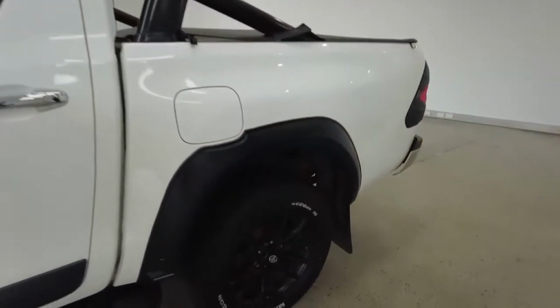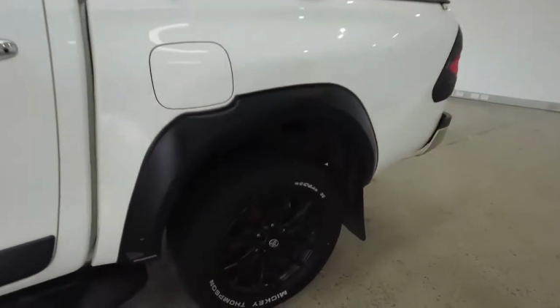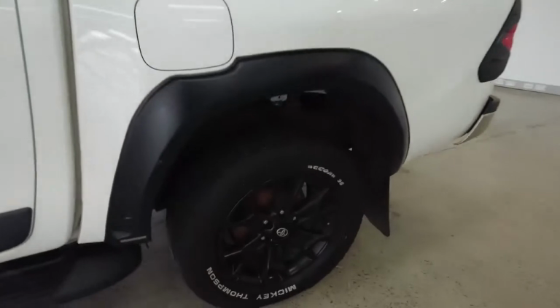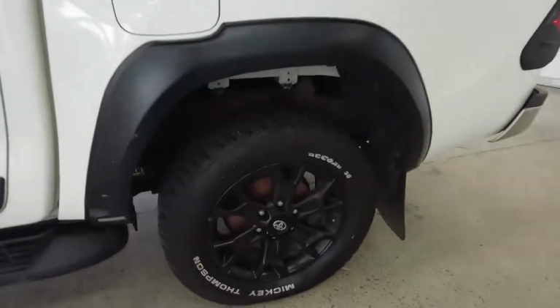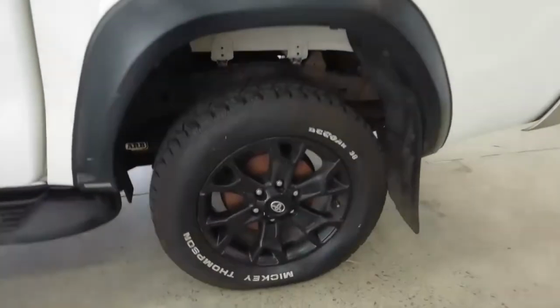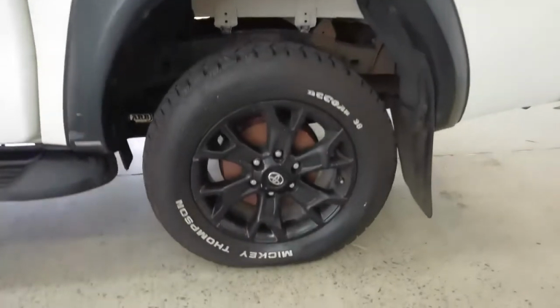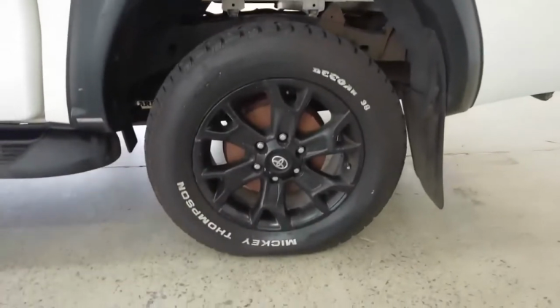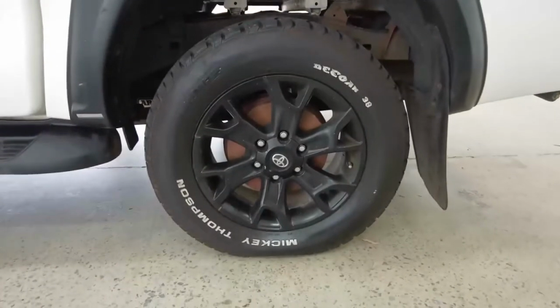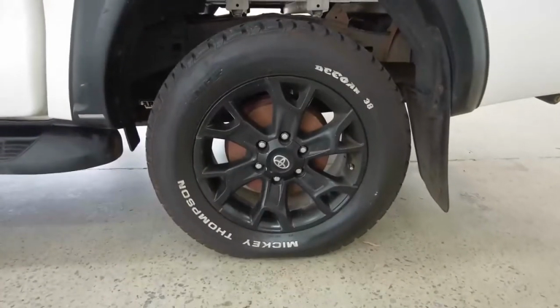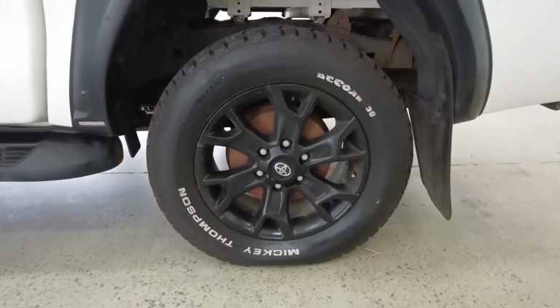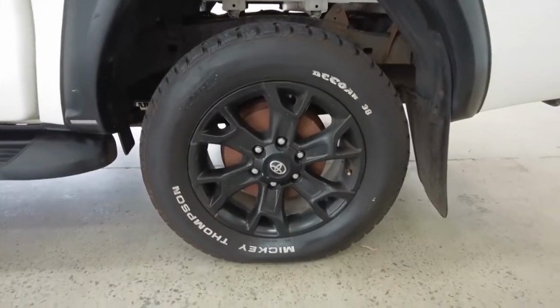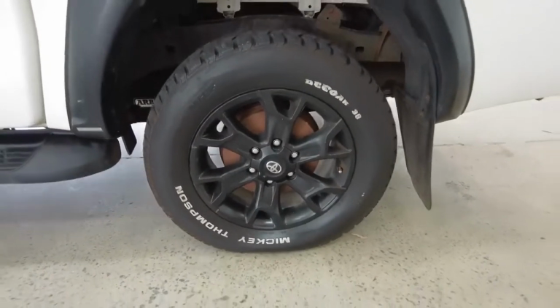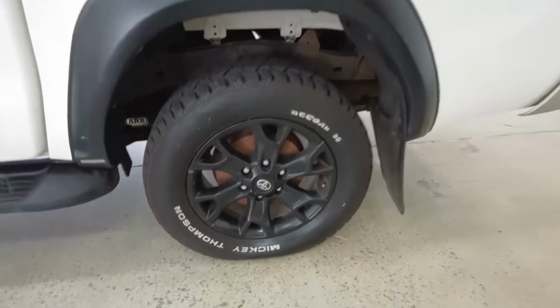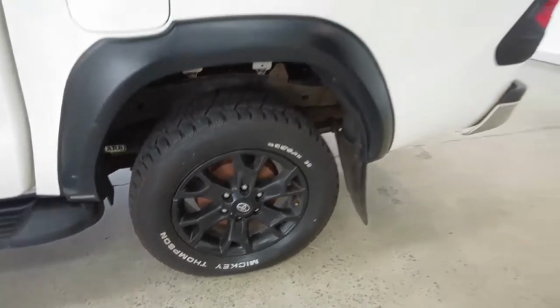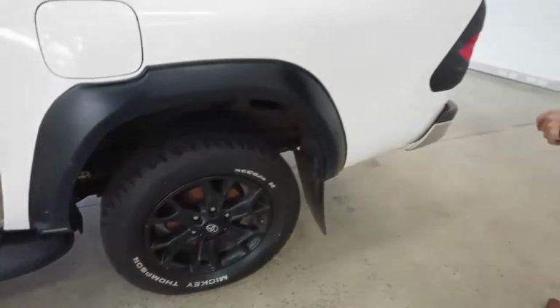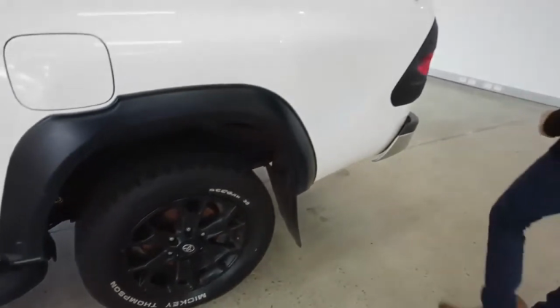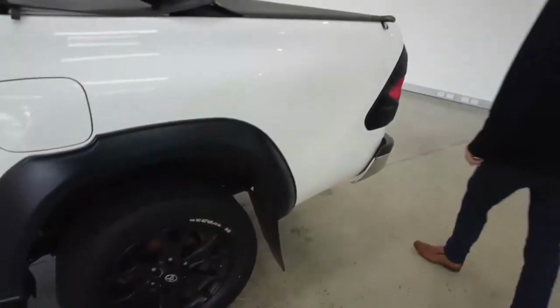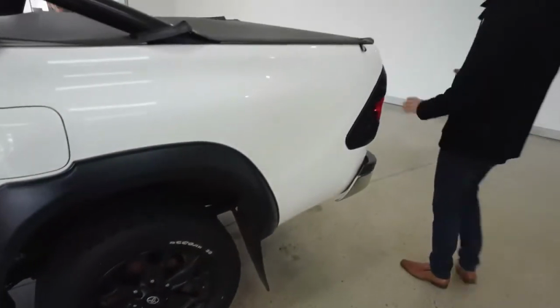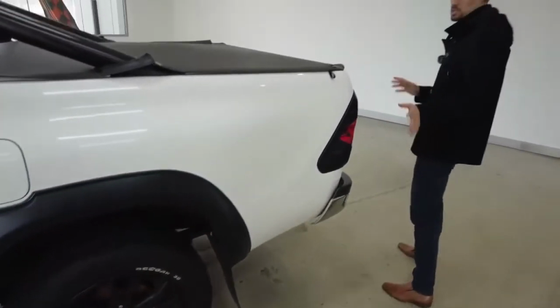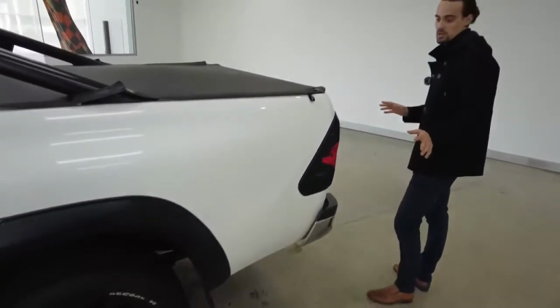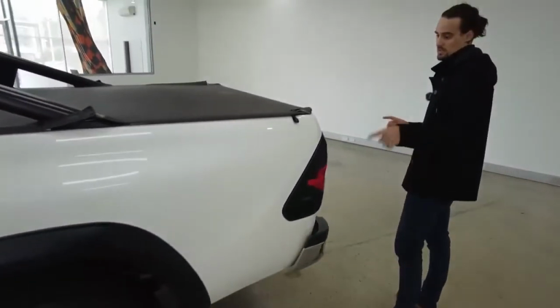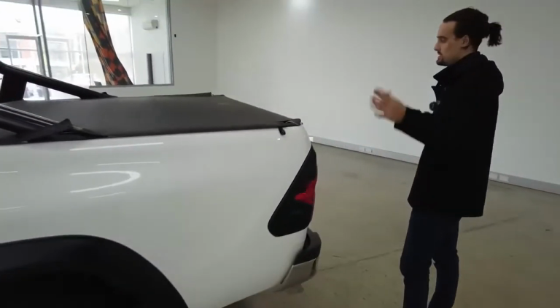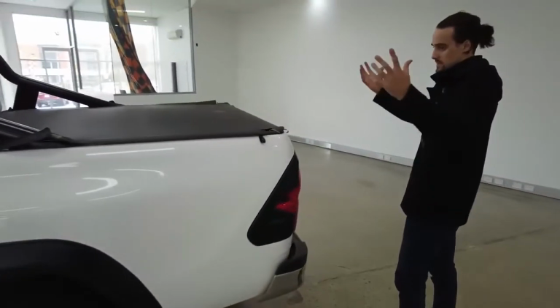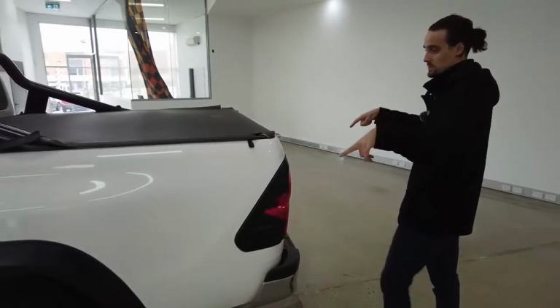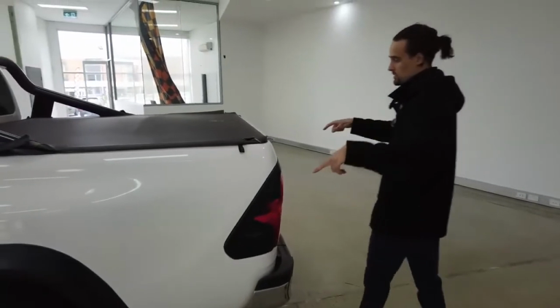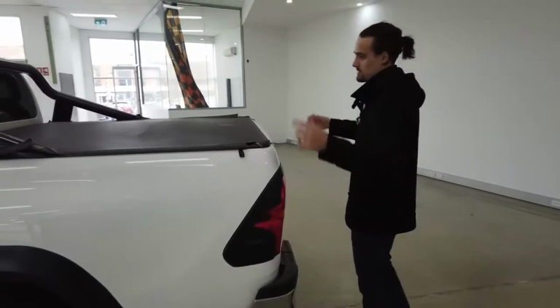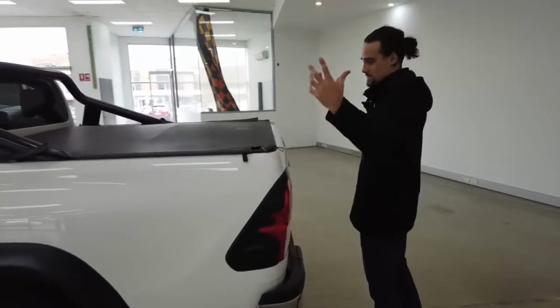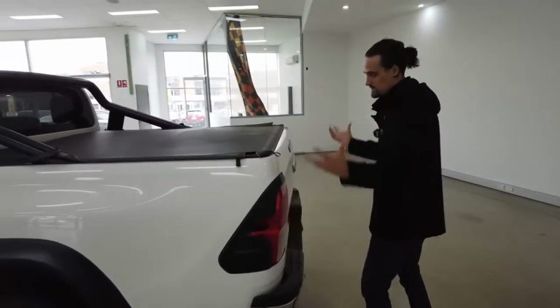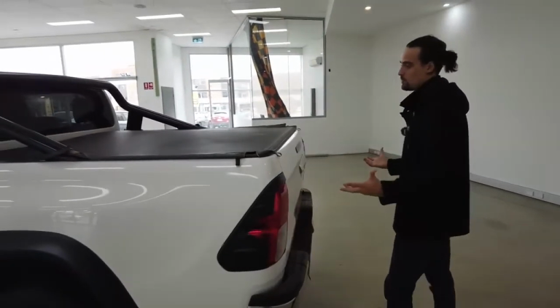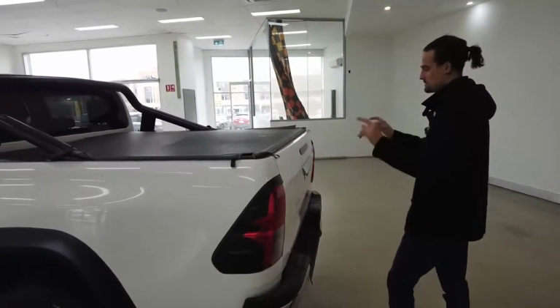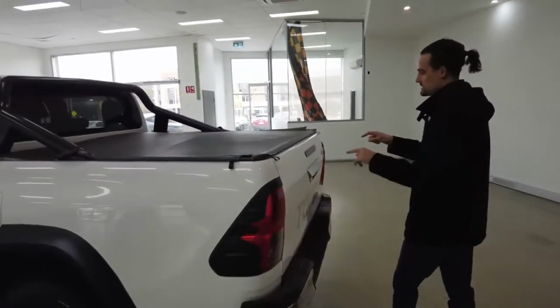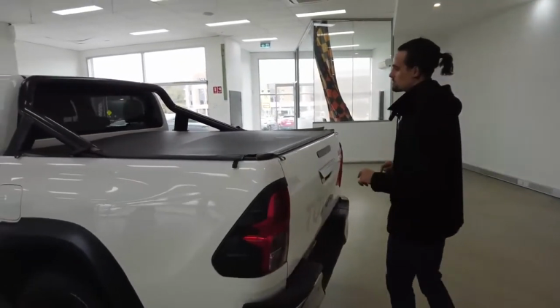Let's zoom in on our back left-hand wheel. We've got leaf suspension here — the suspension on the back allows for much heavier weight to be stored in your tray.